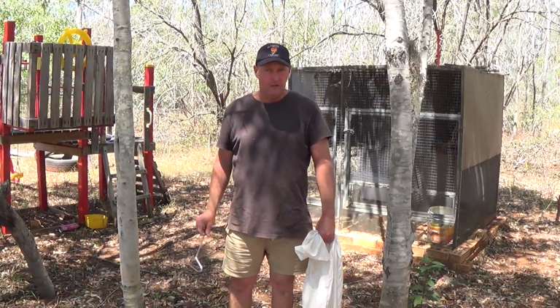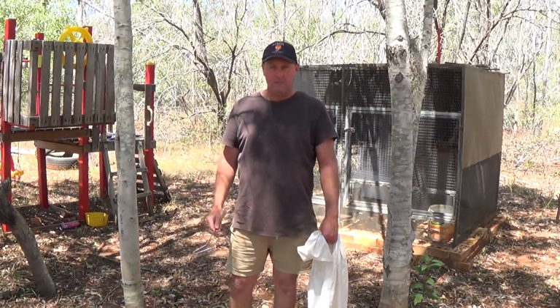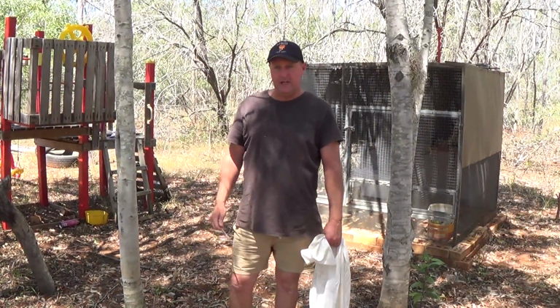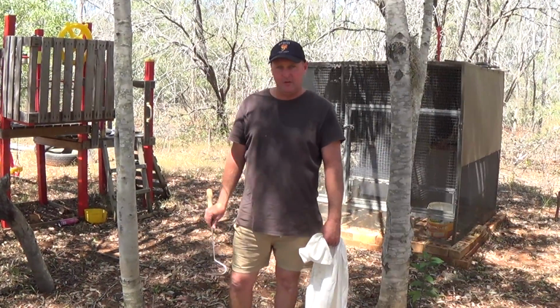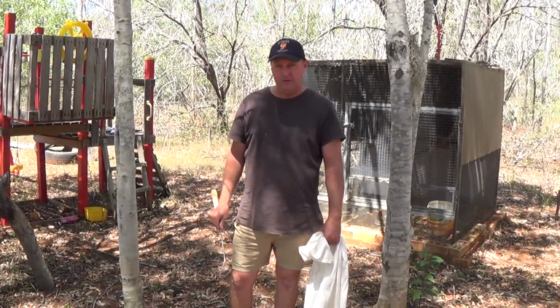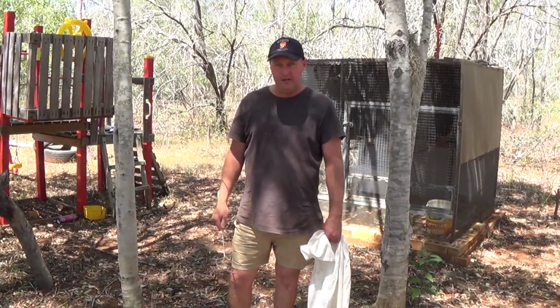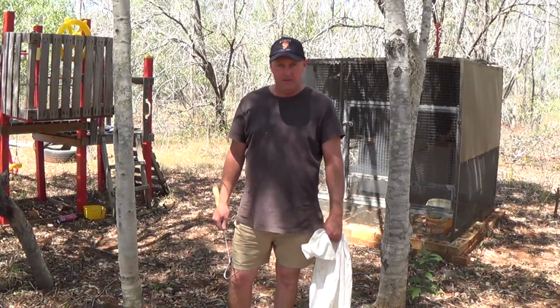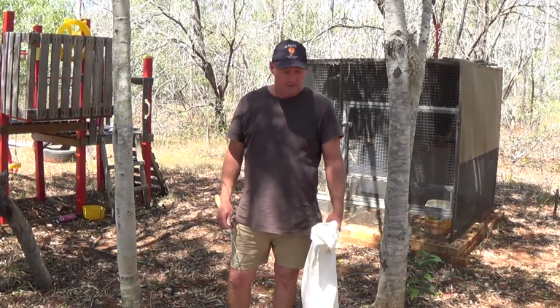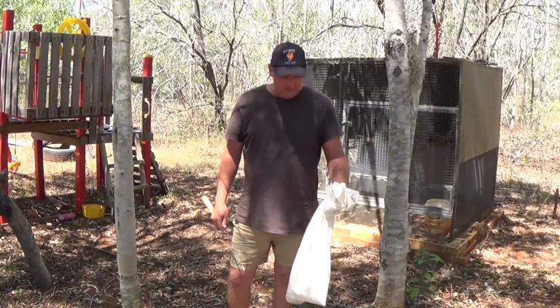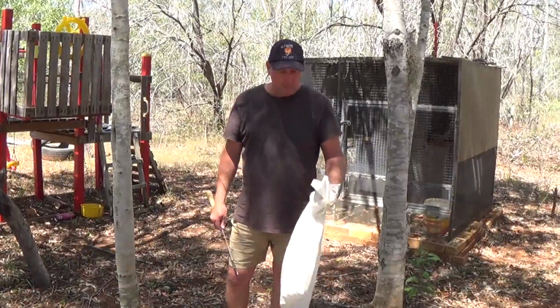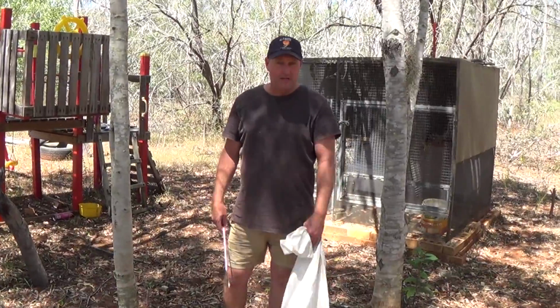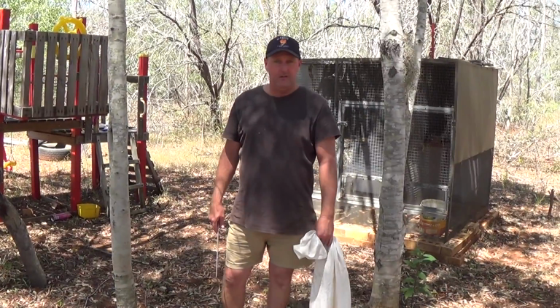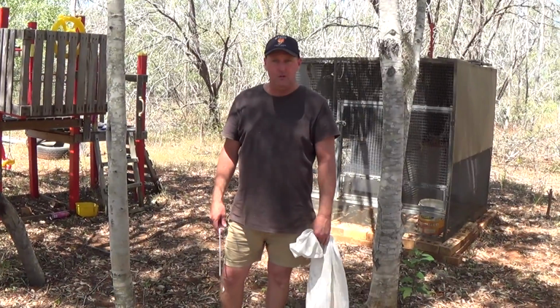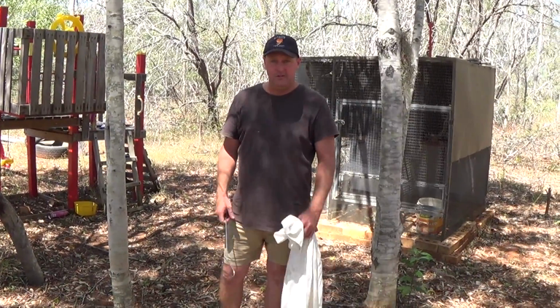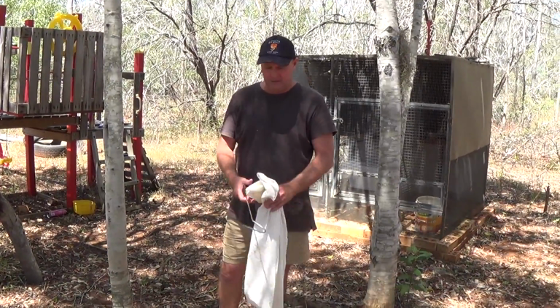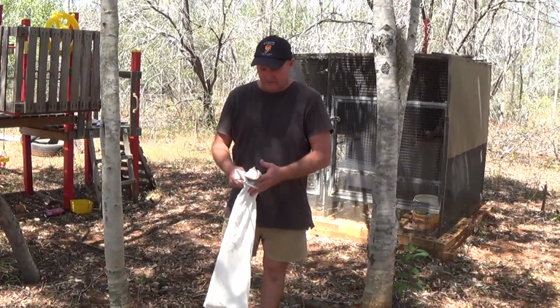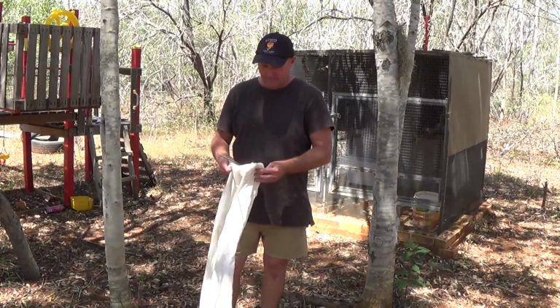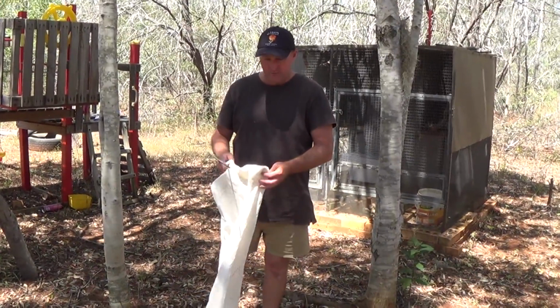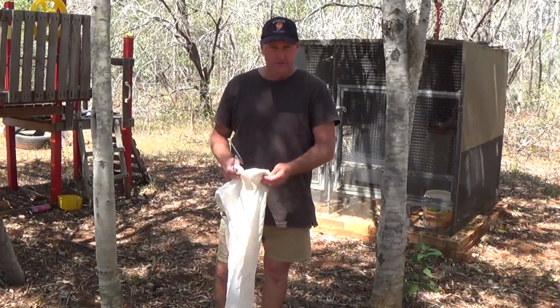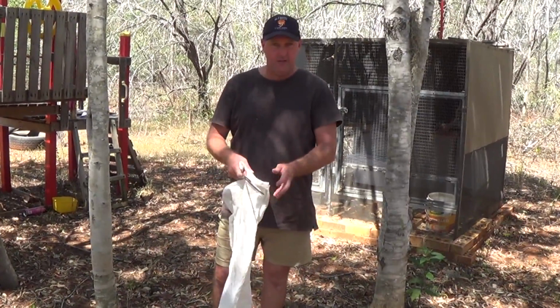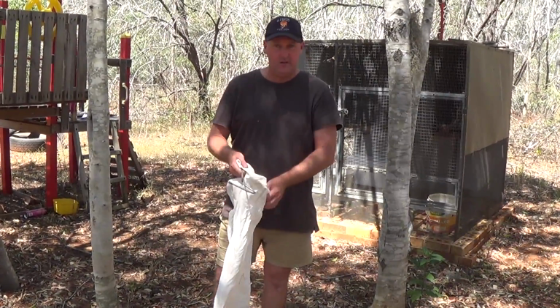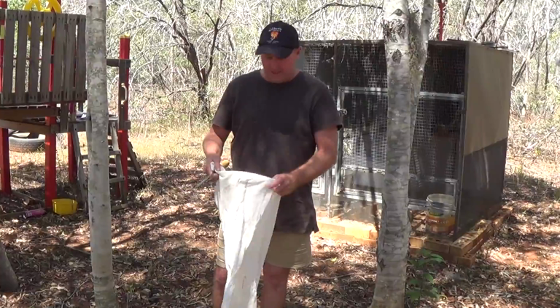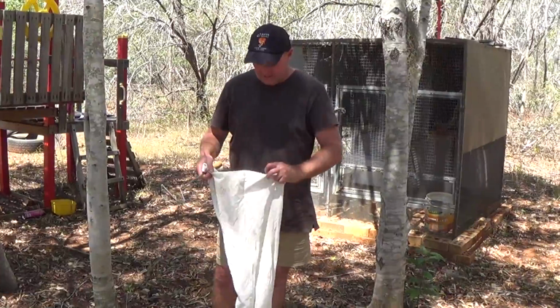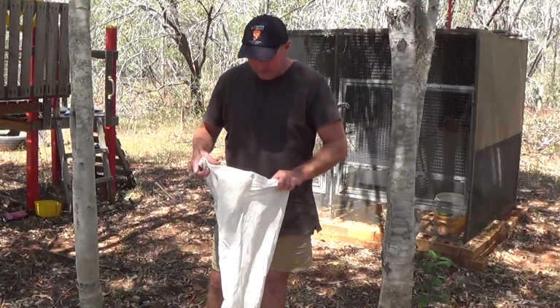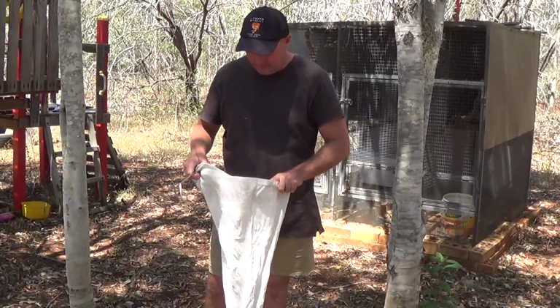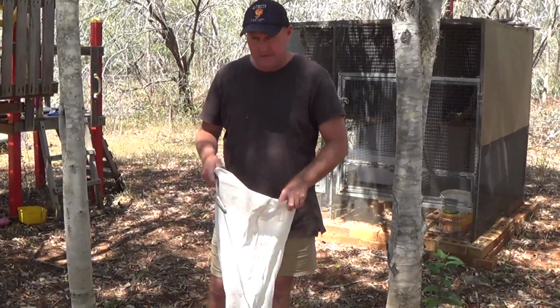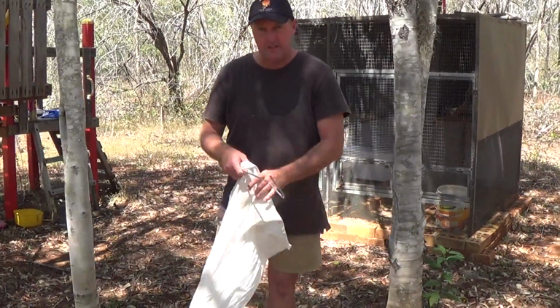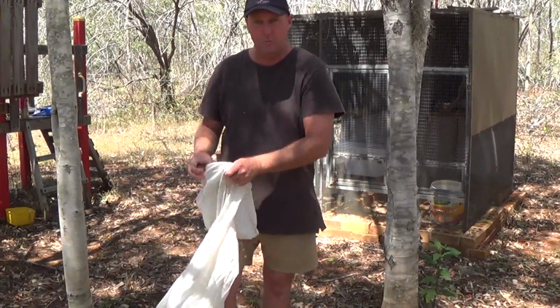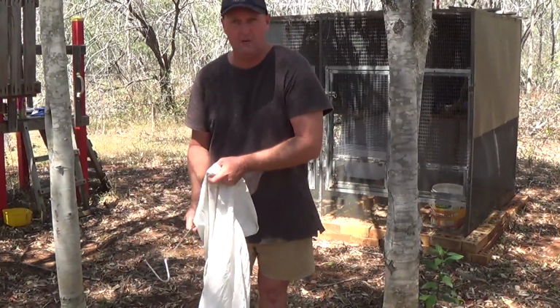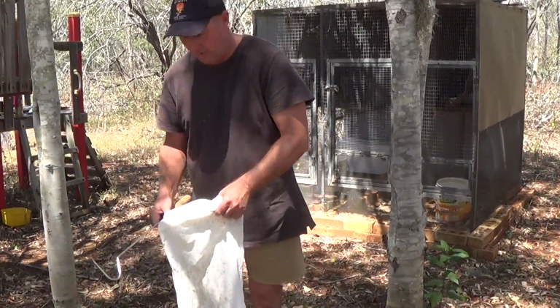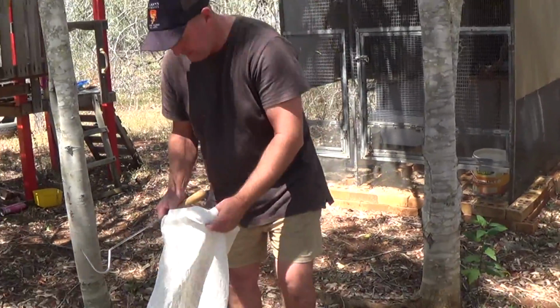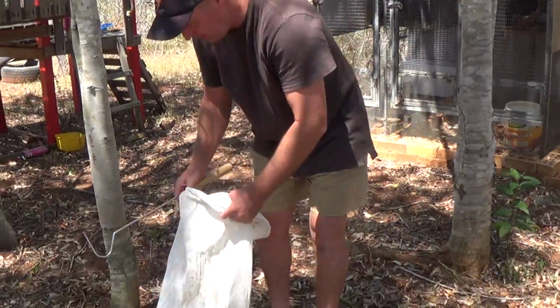Welcome back to Jay's Reptile World Australia everyone. Today we will be looking at an eastern small-eyed snake. They're a venomous species in eastern Australia. They don't get very large — they only get to about 1.2 meters long.